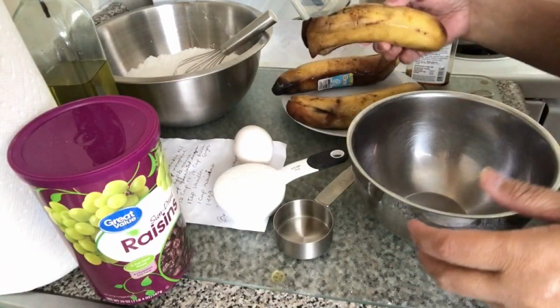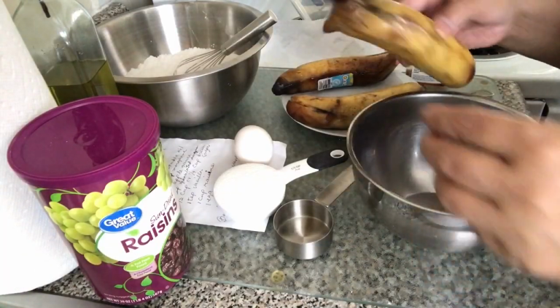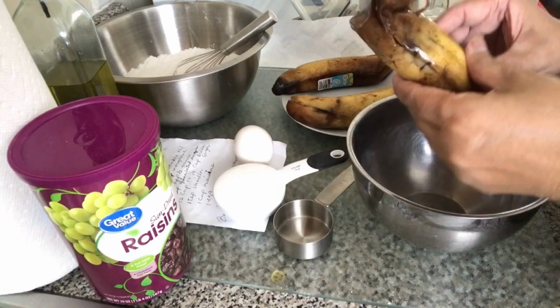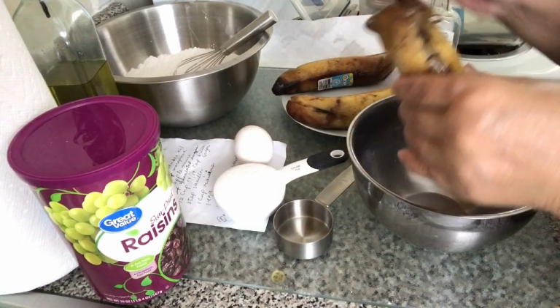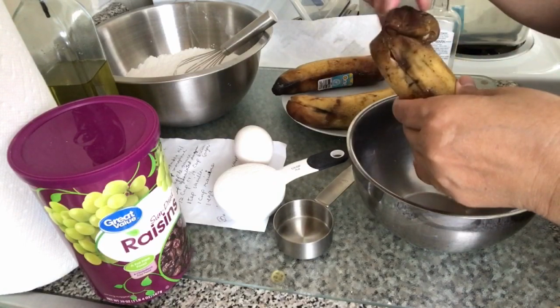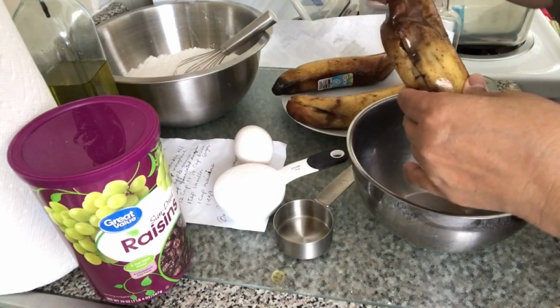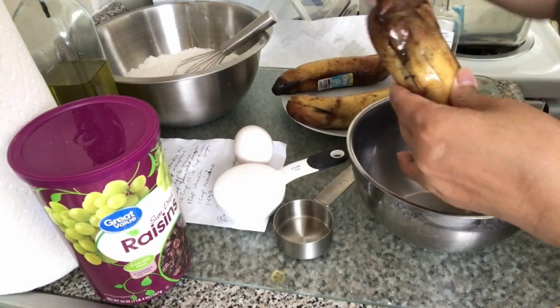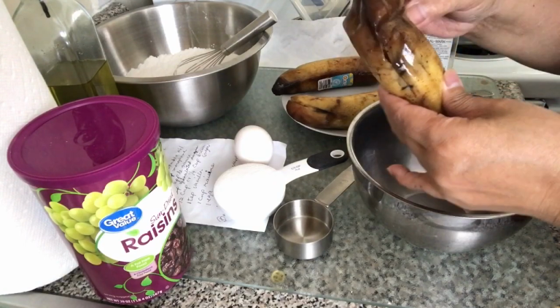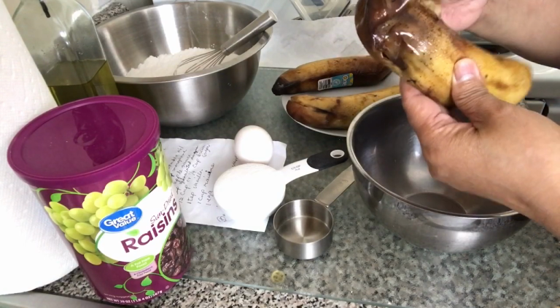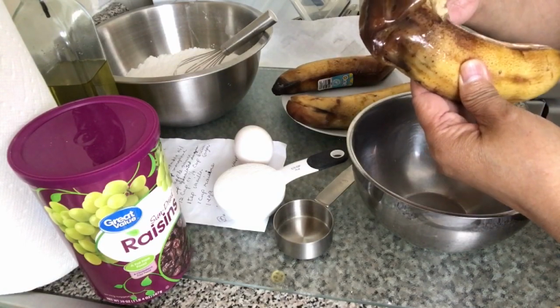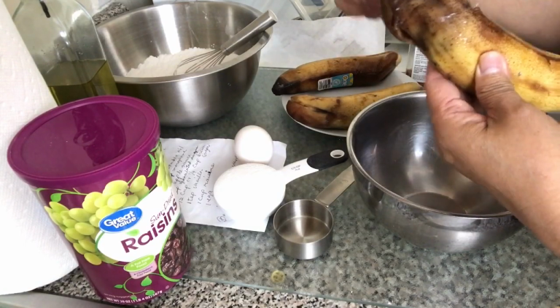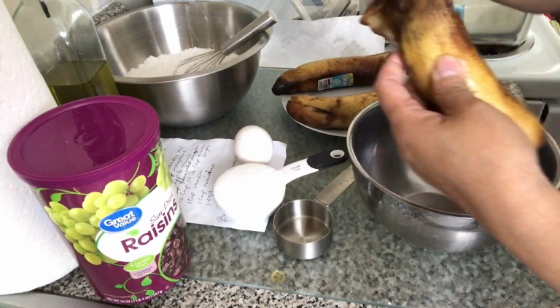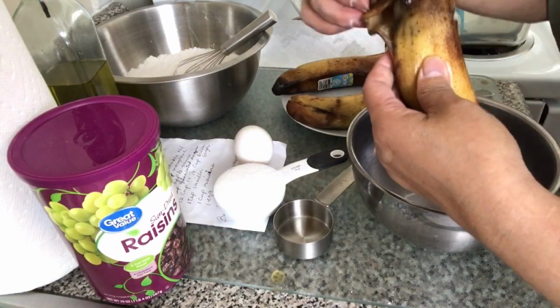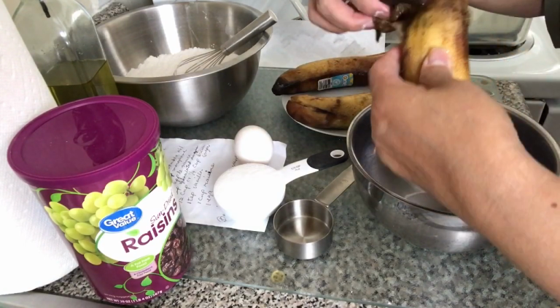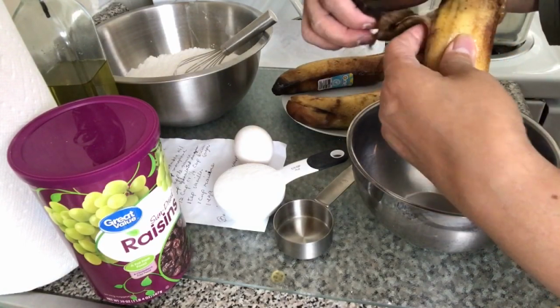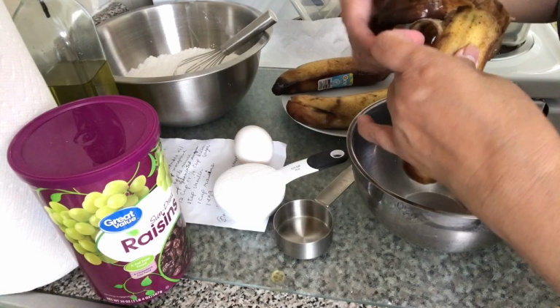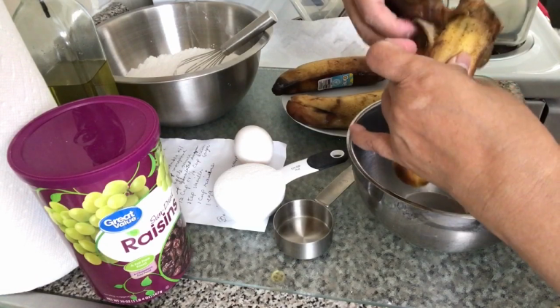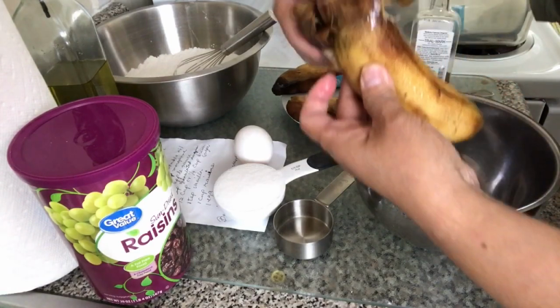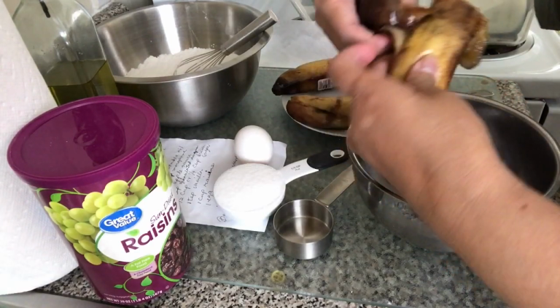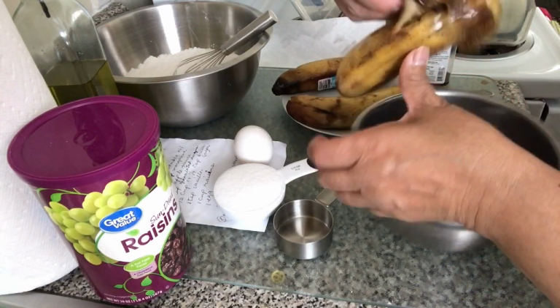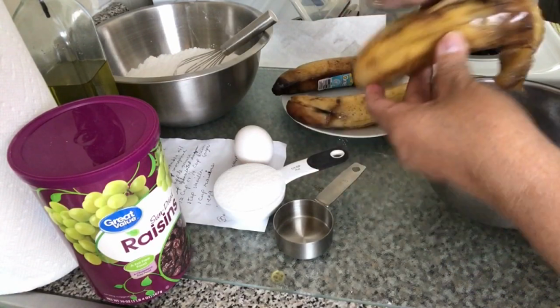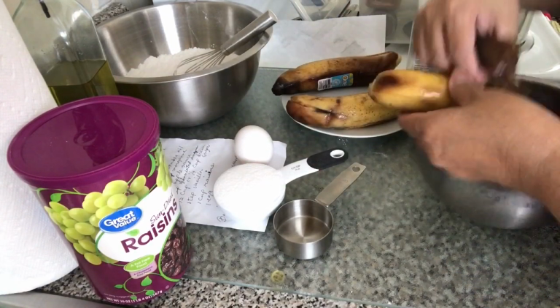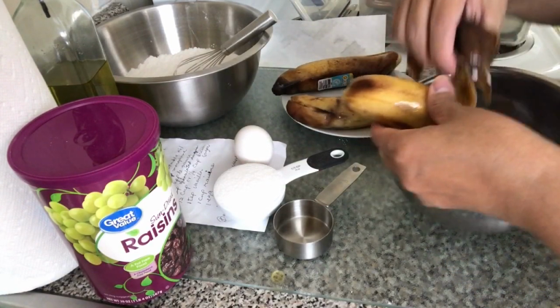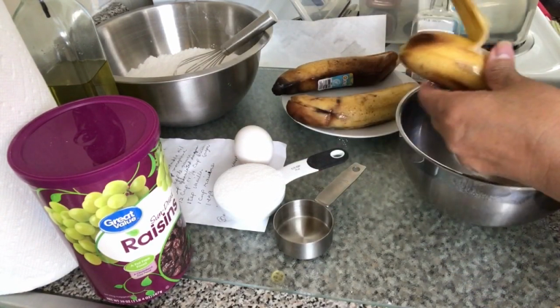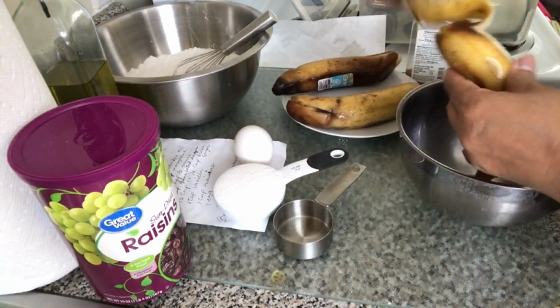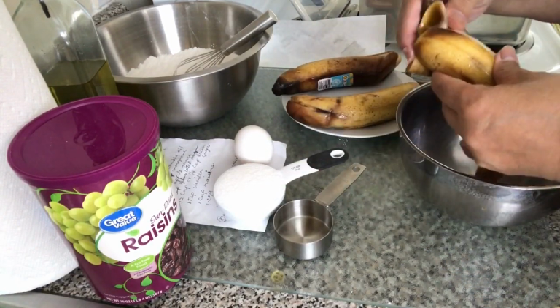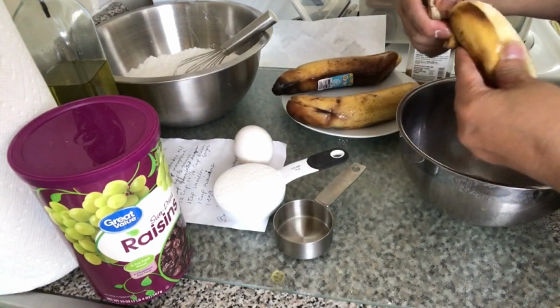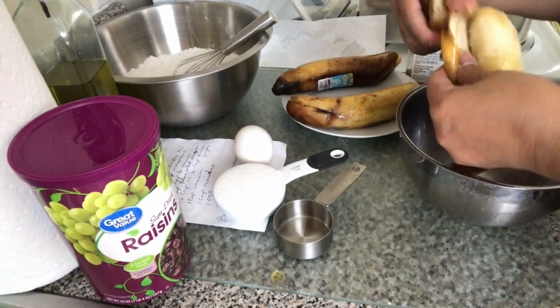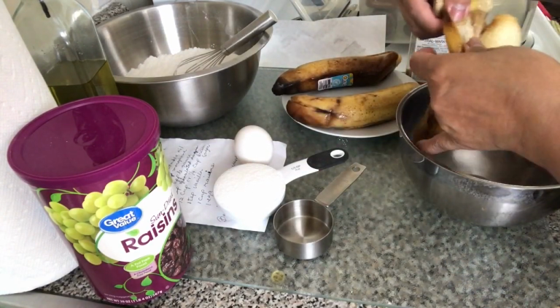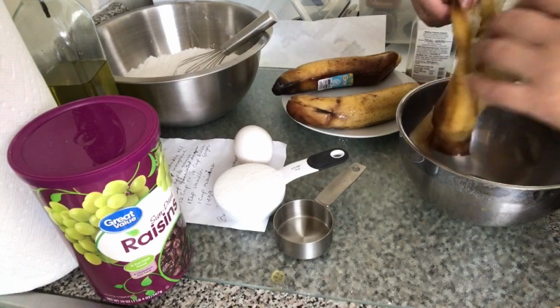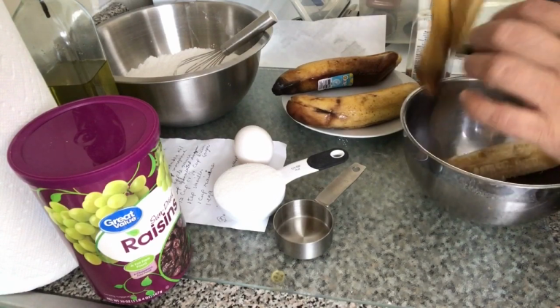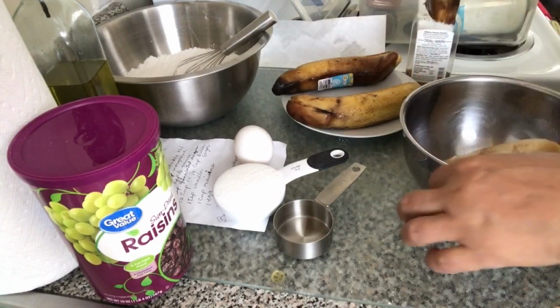Look guys, this banana is really ripe. I put it in the refrigerator — it's not usually like this, but it really became overripe.